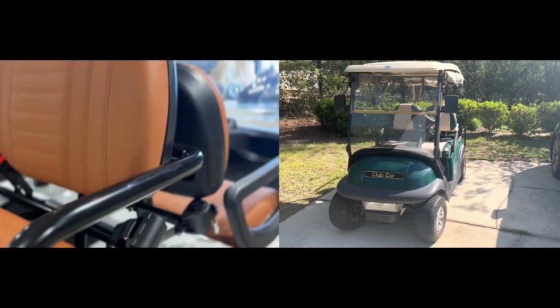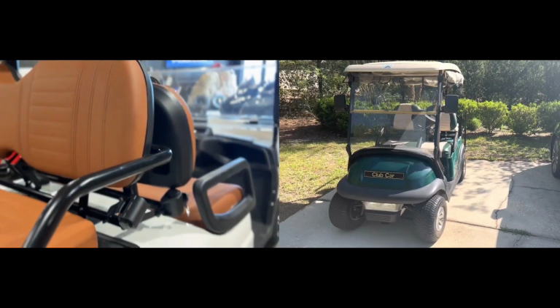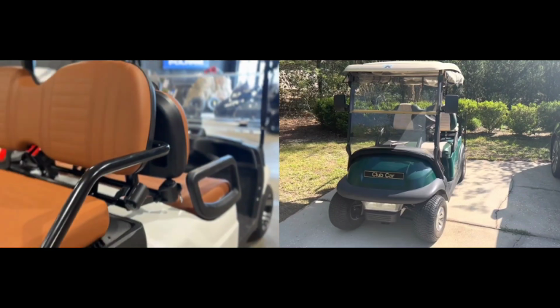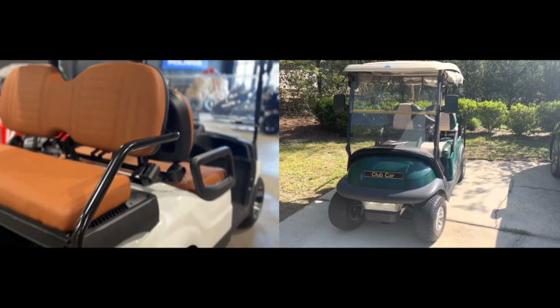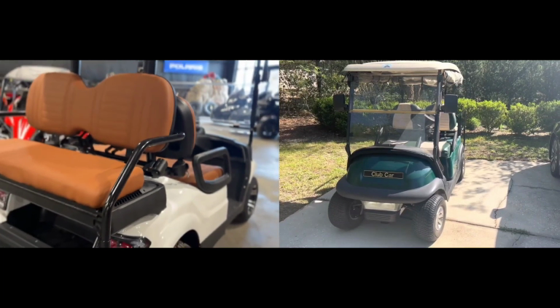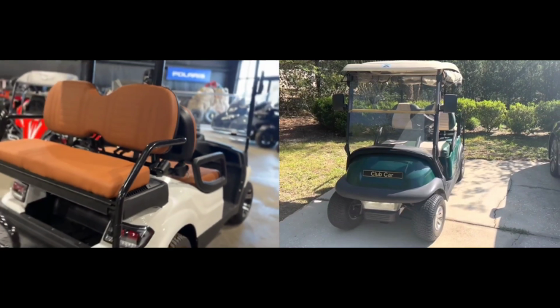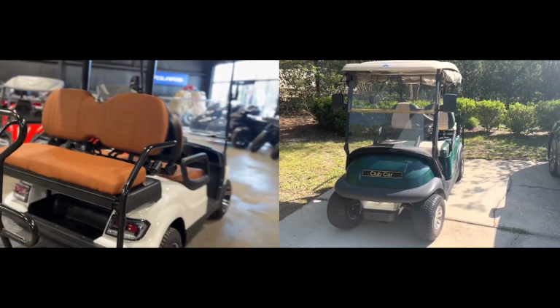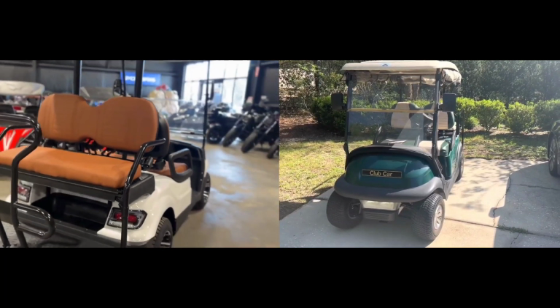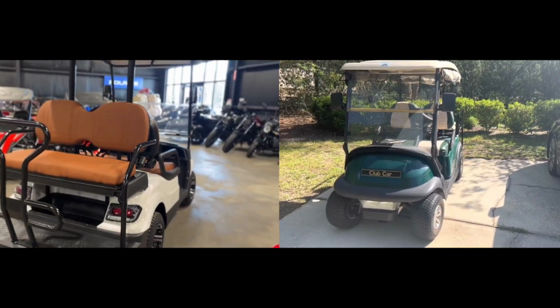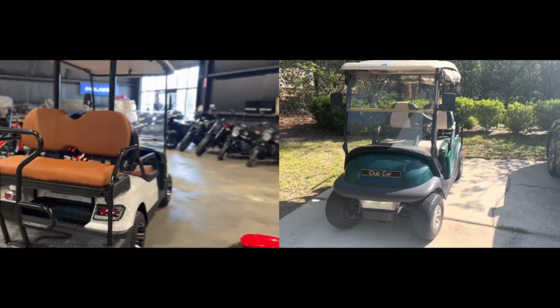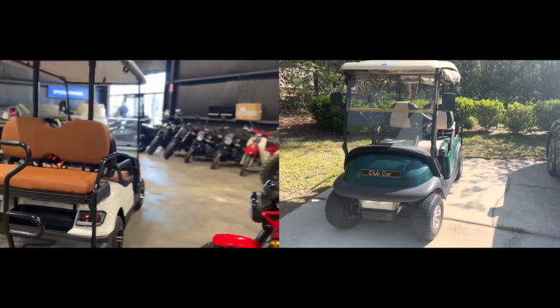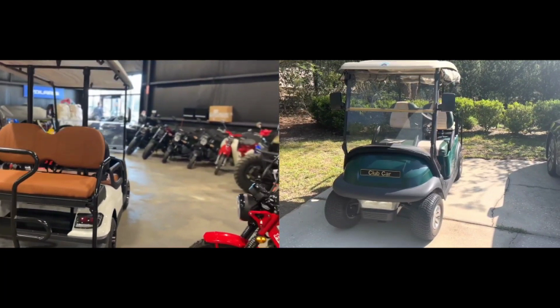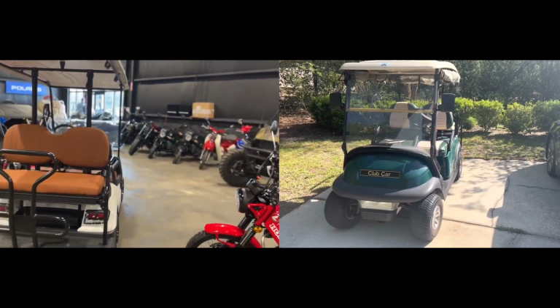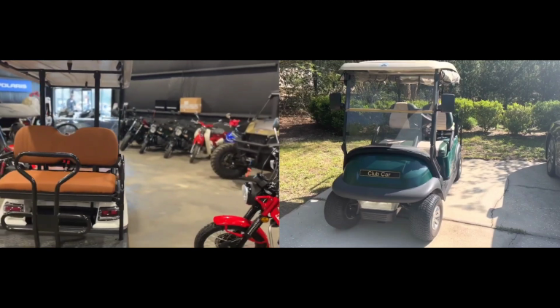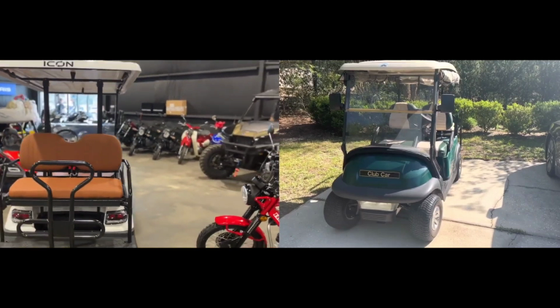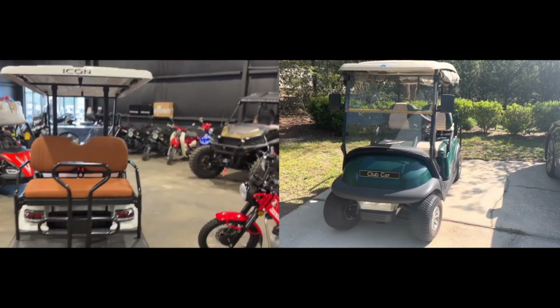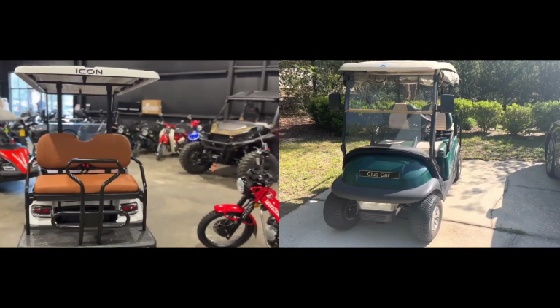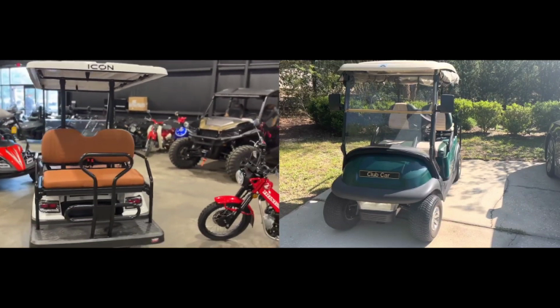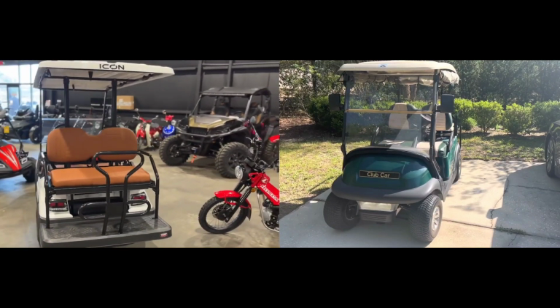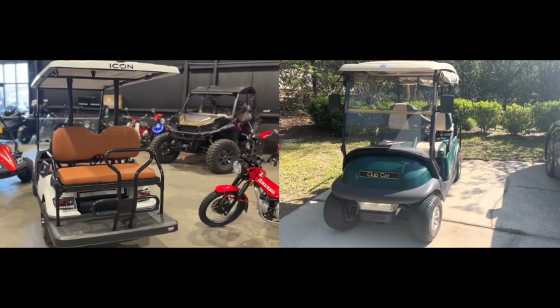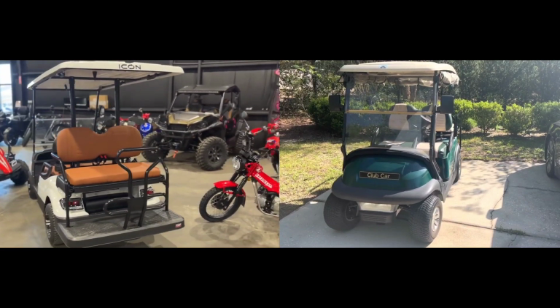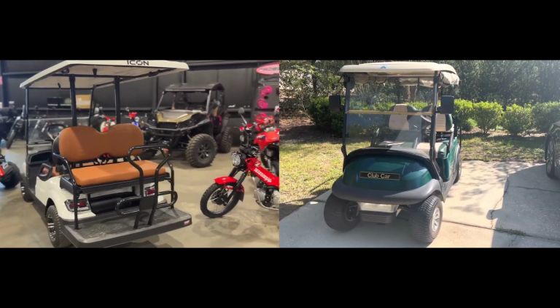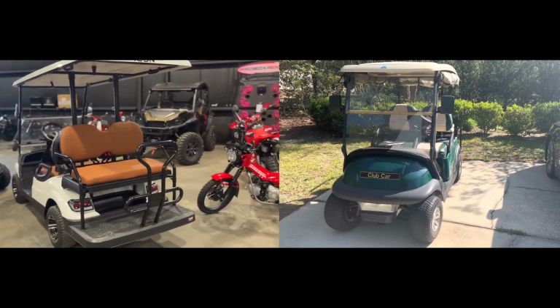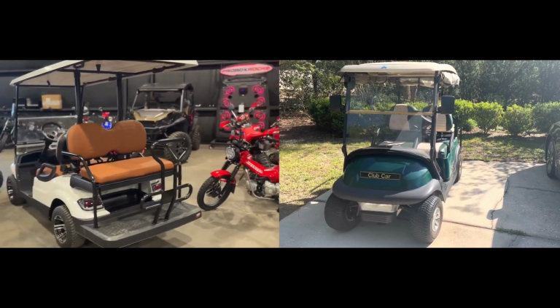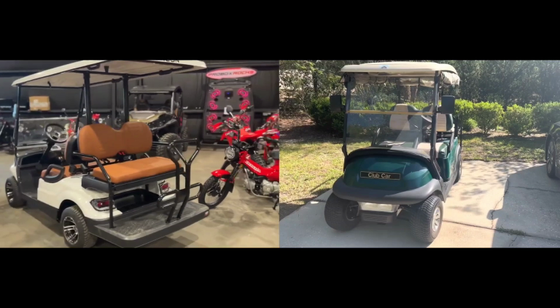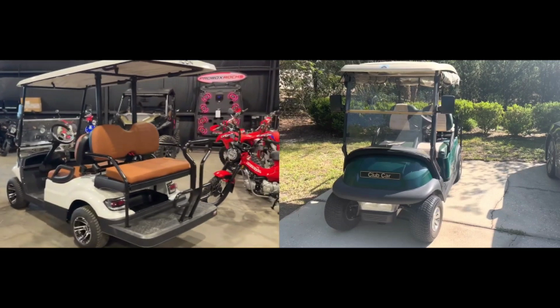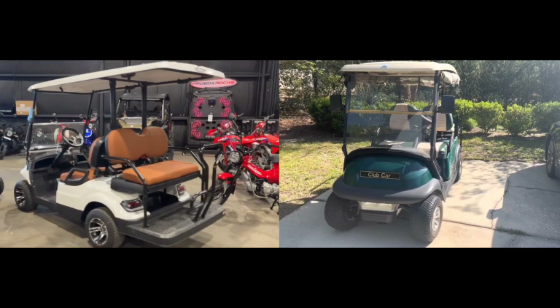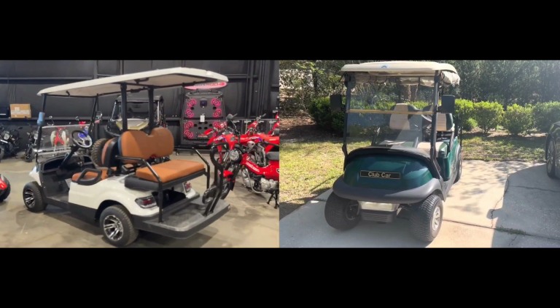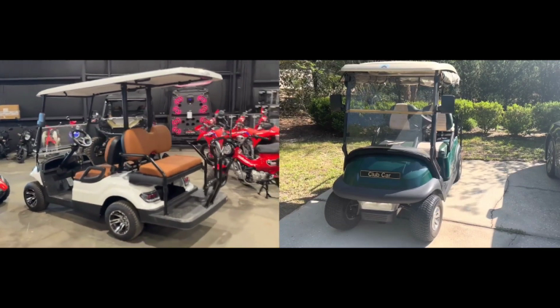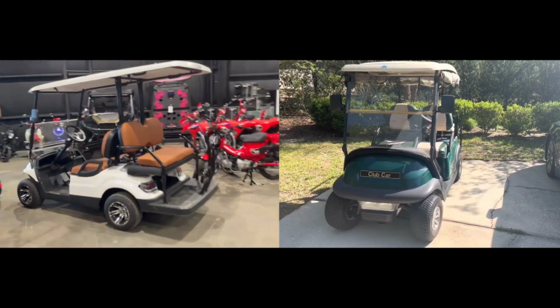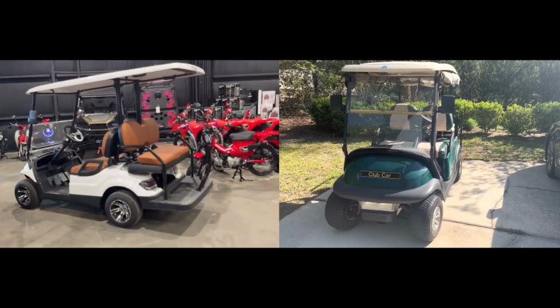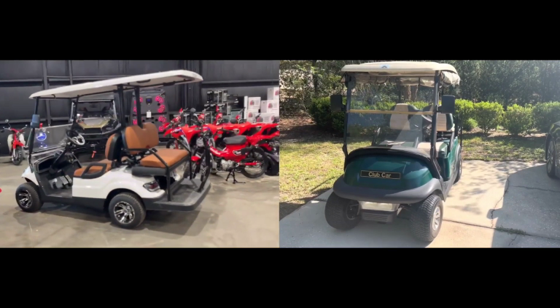What is the customer support like for Icon and Club Car? Both the Icon and Club Car brands offer amazing customer support. The Icon brand has a site to cater to the needs of its users via general inquiries.